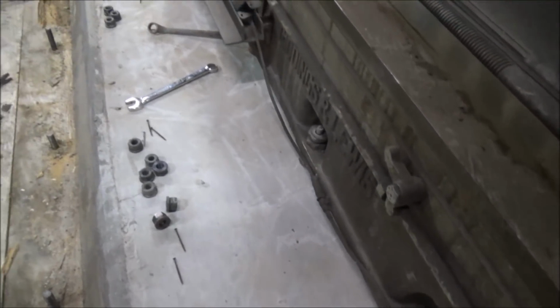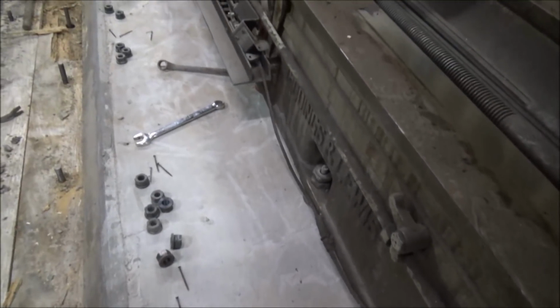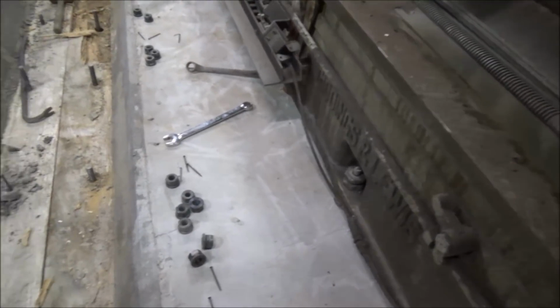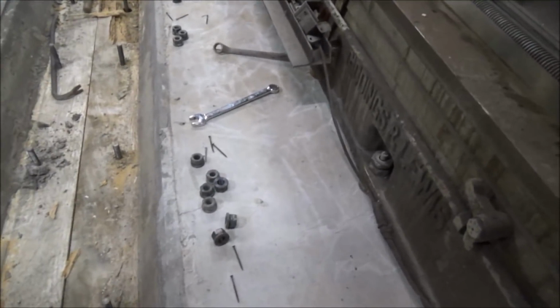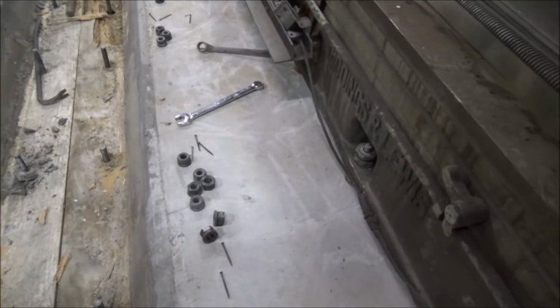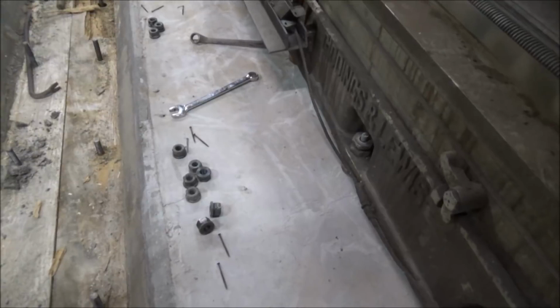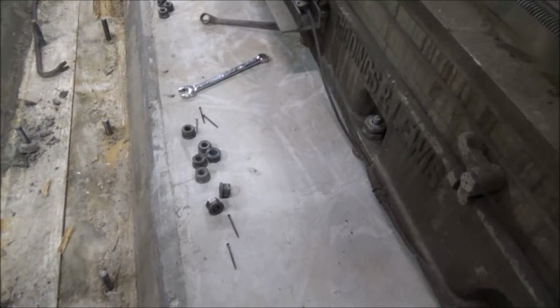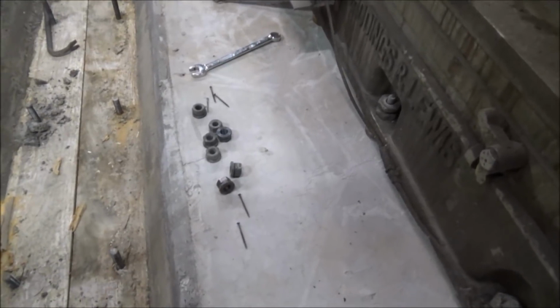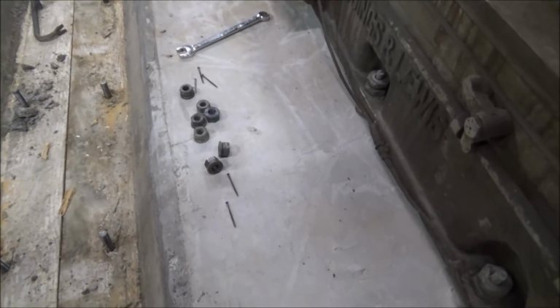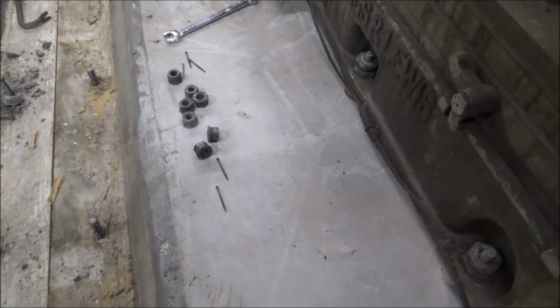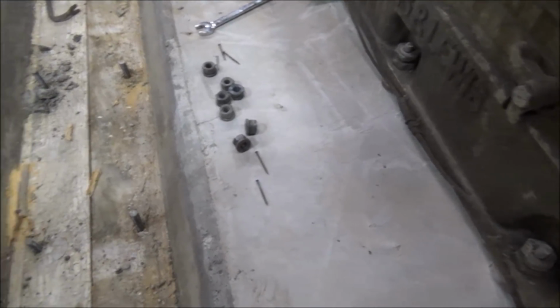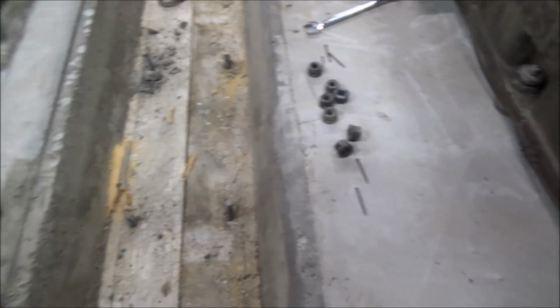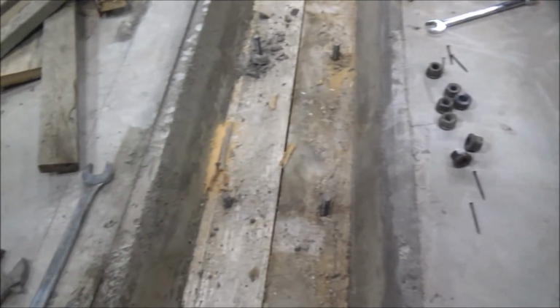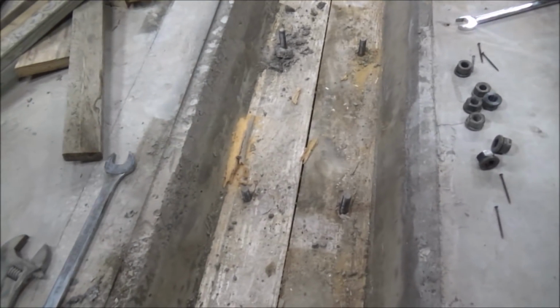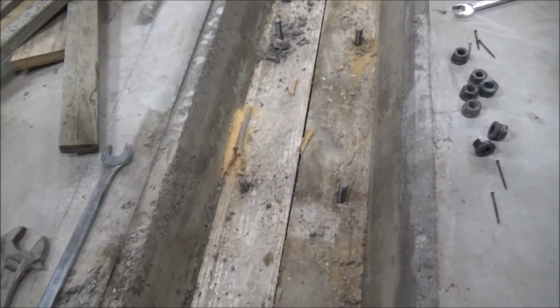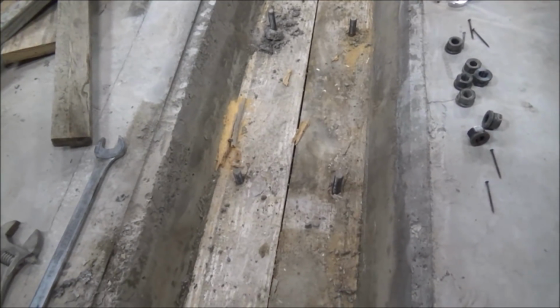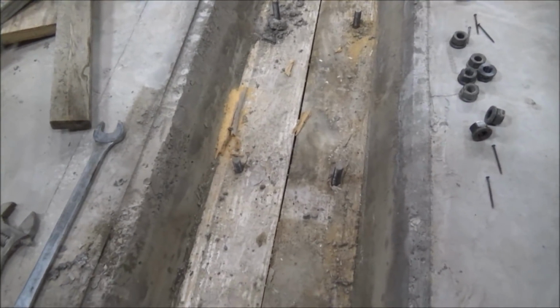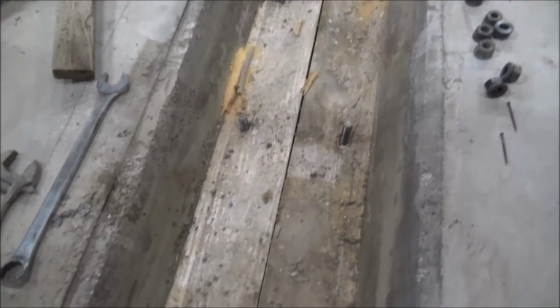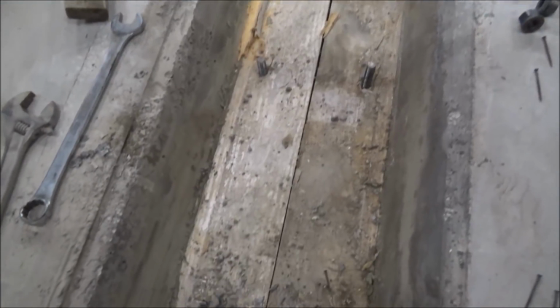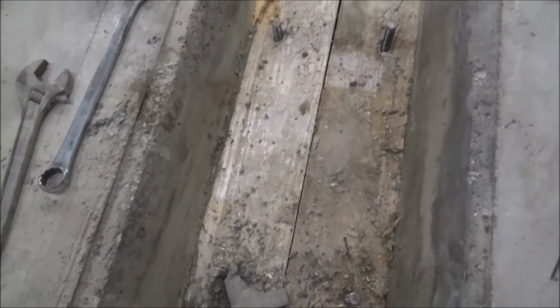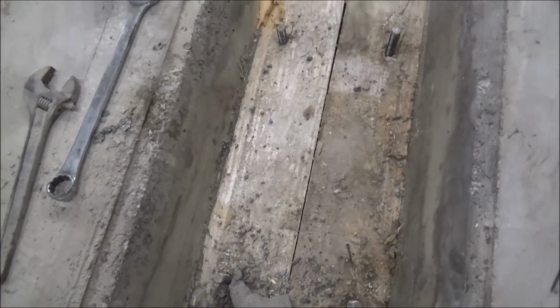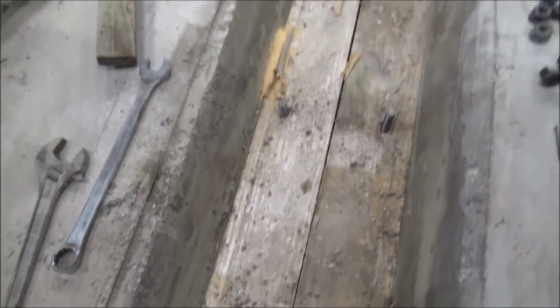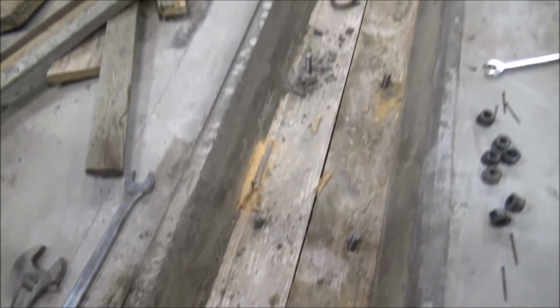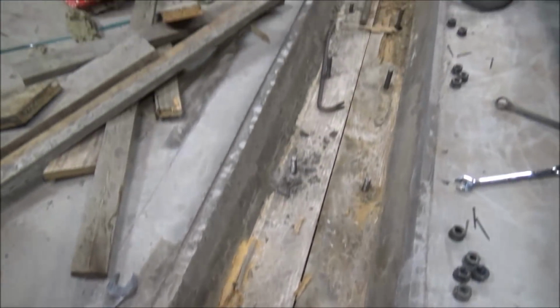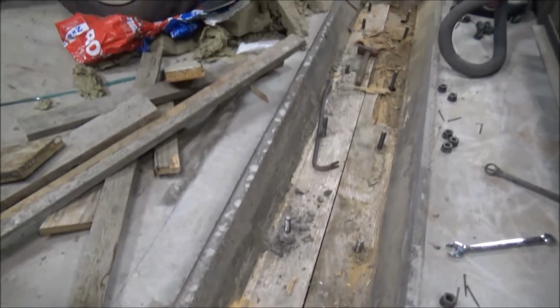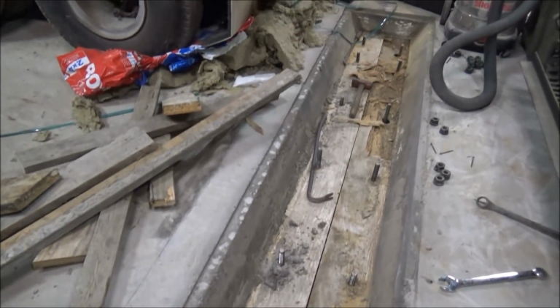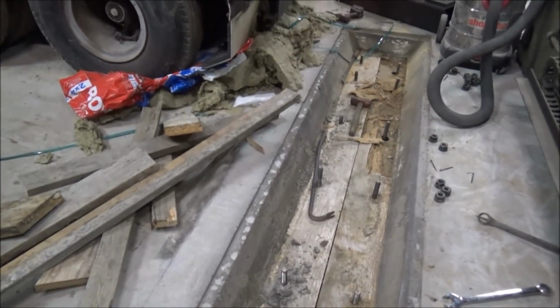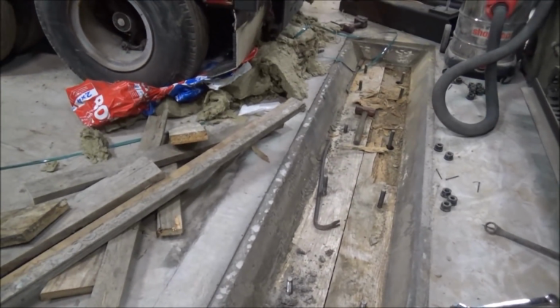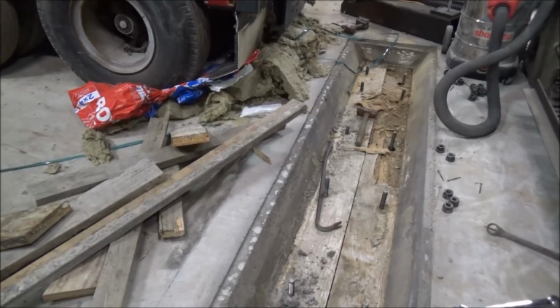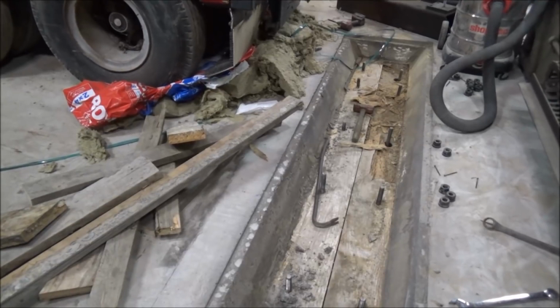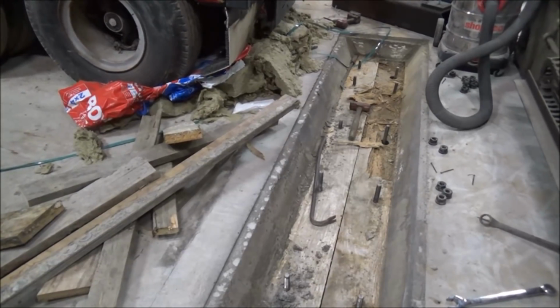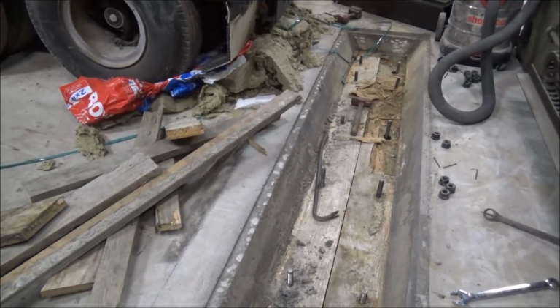I'm trying to get that sealed up, so I'm waiting on that to come in. Then once that comes in, I'll move this machine out, prep the floor, and get it painted. Right now that's what I'm working on — getting all of this form lumber out of these pits.